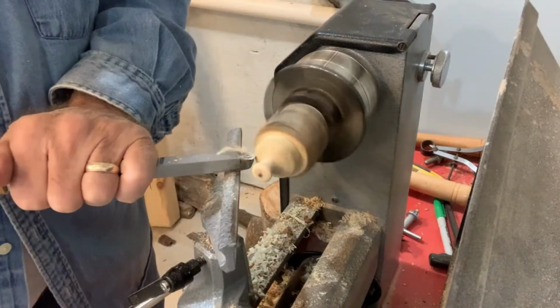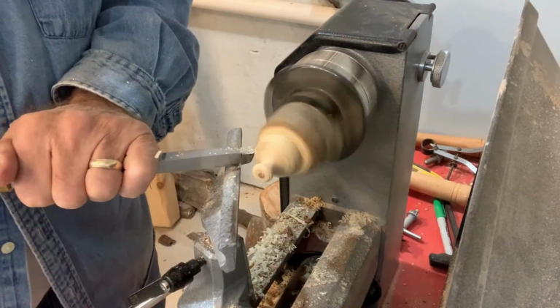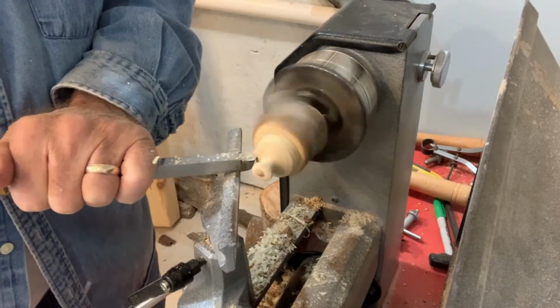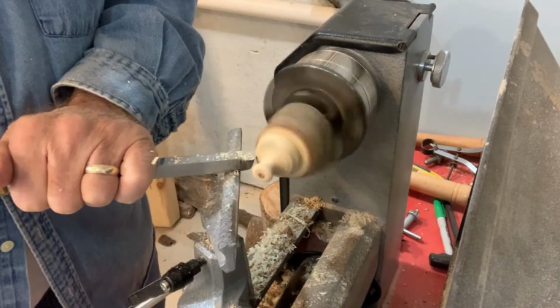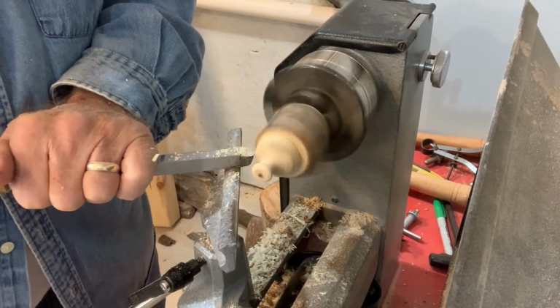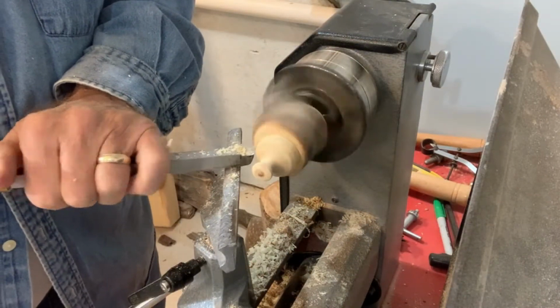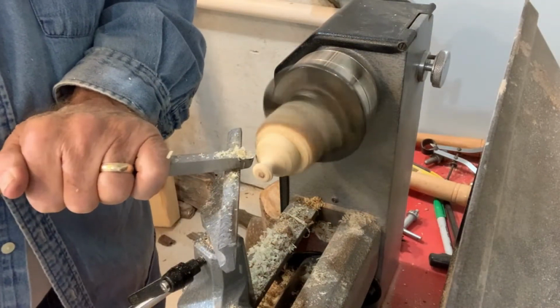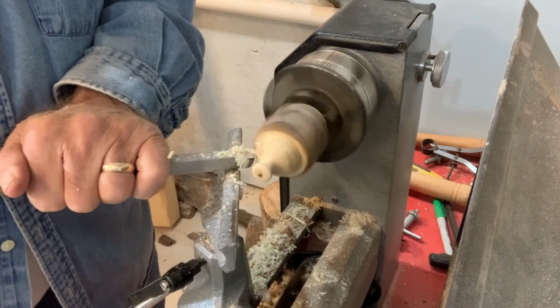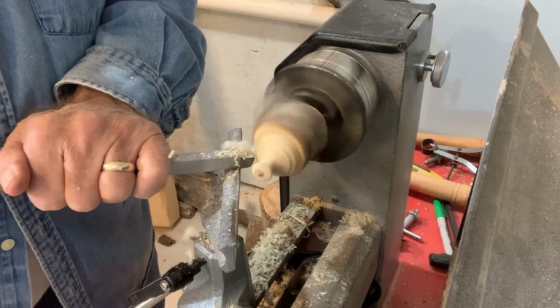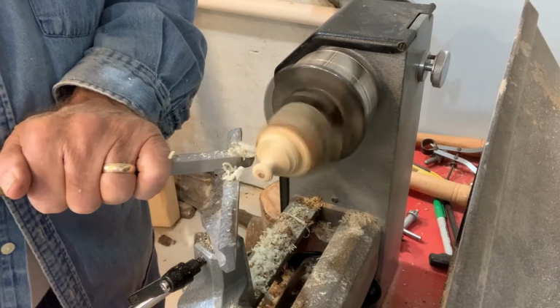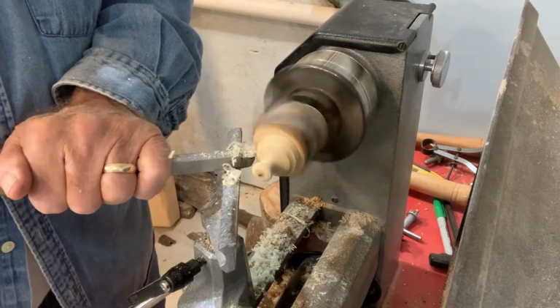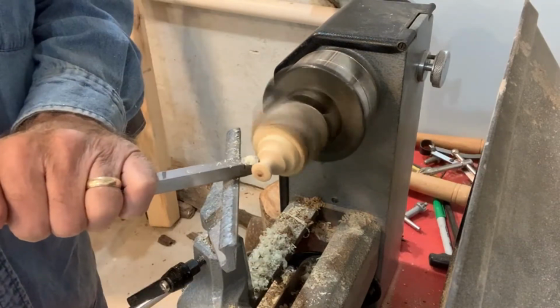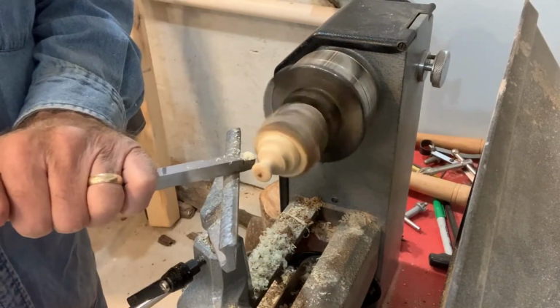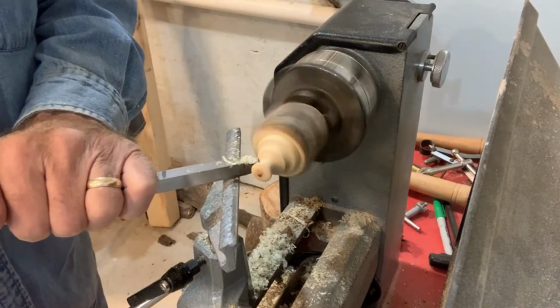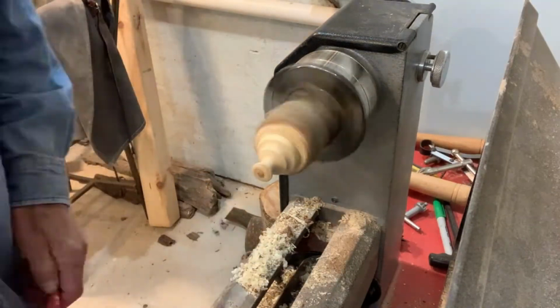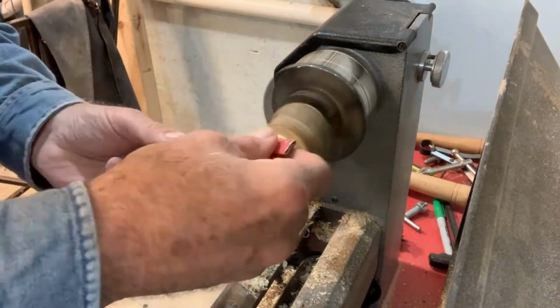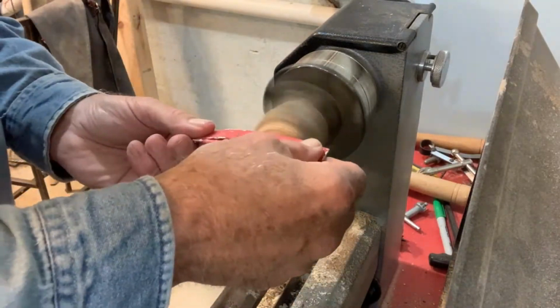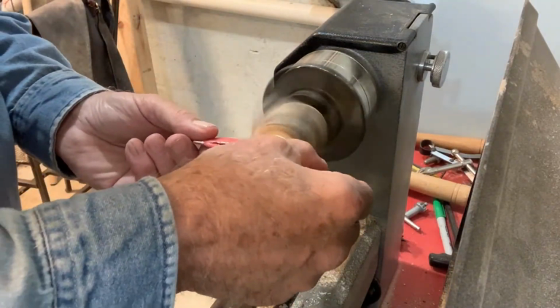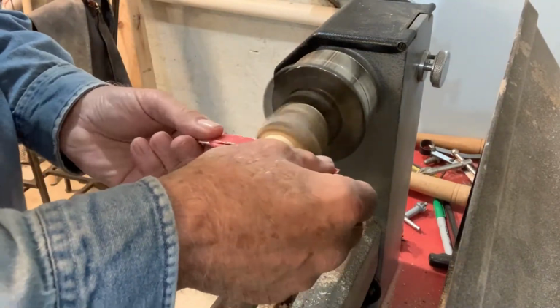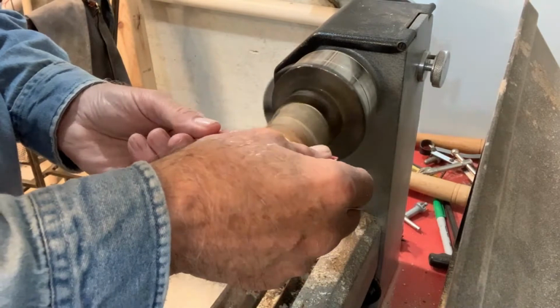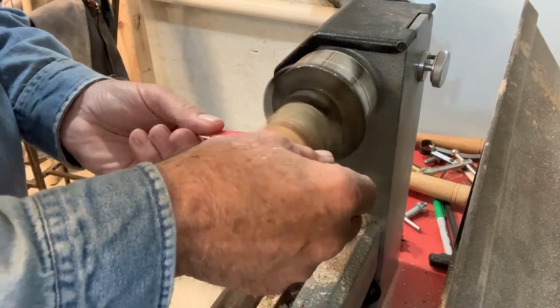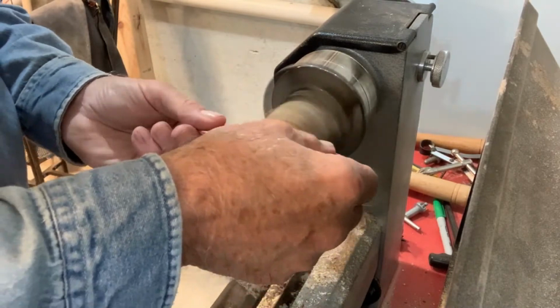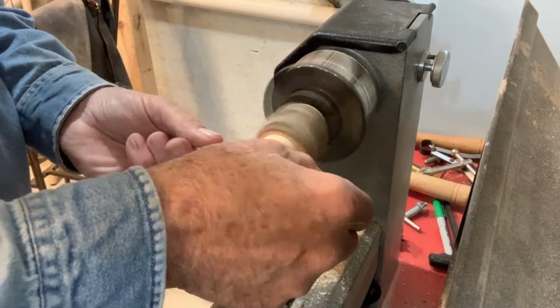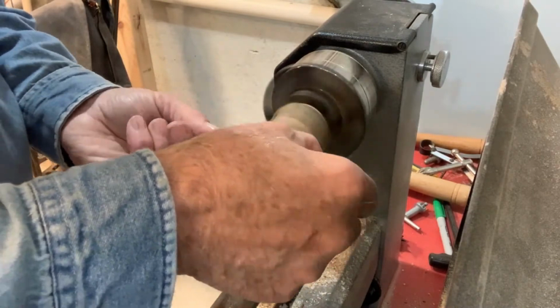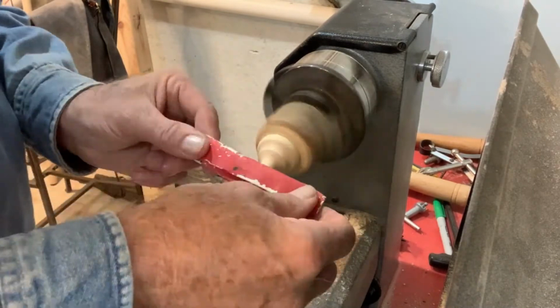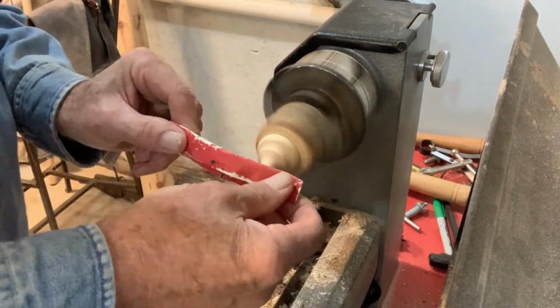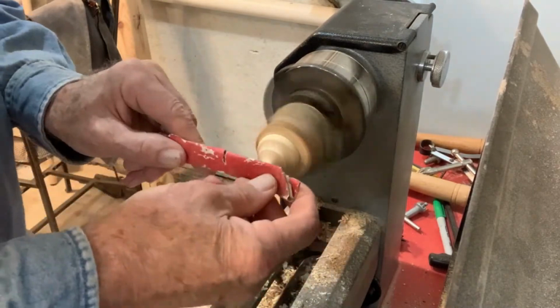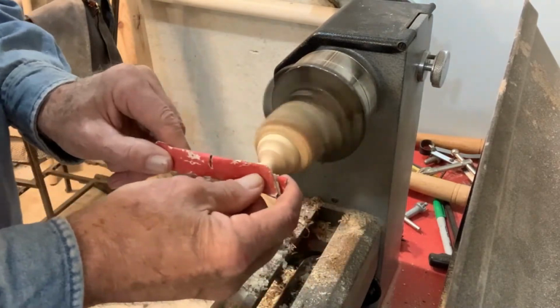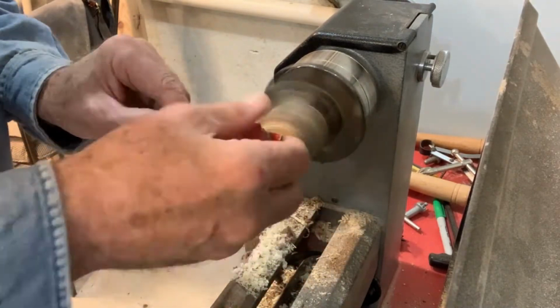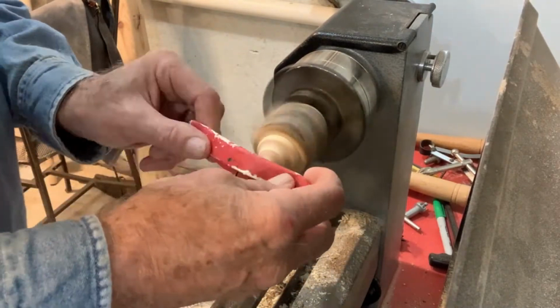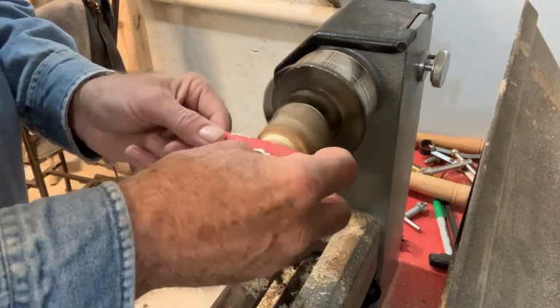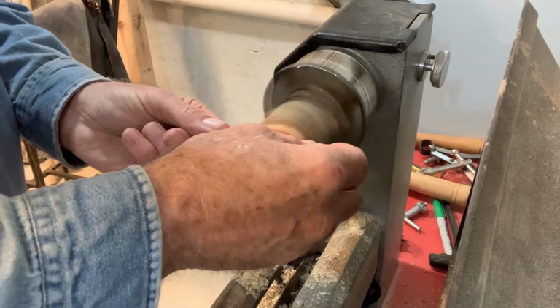Now I'll finalize the shape of the bottom one. It is now time for sanding, from 80 grit to 320.